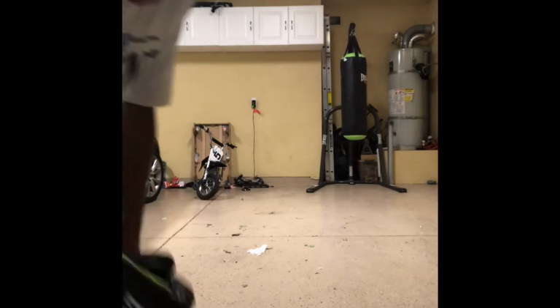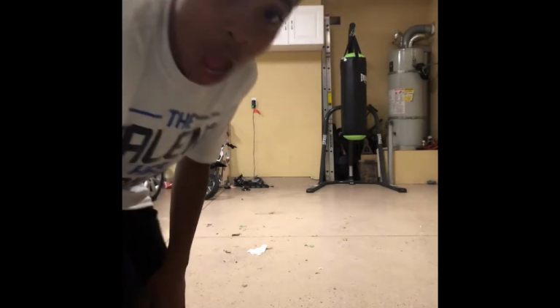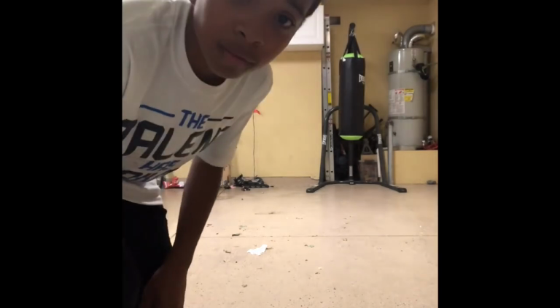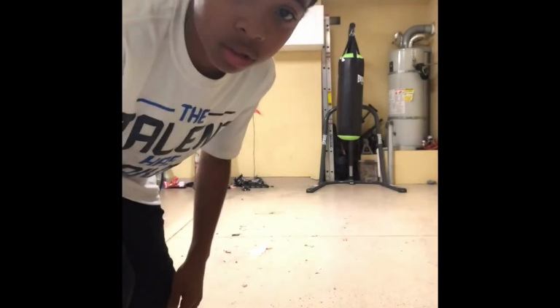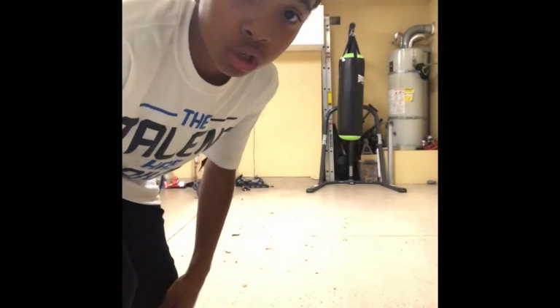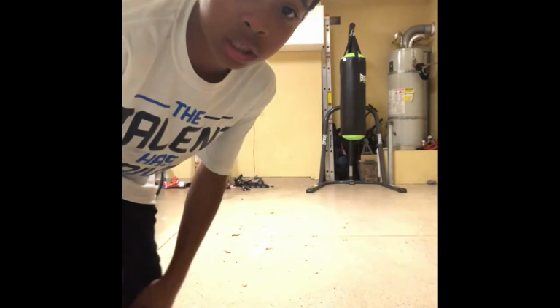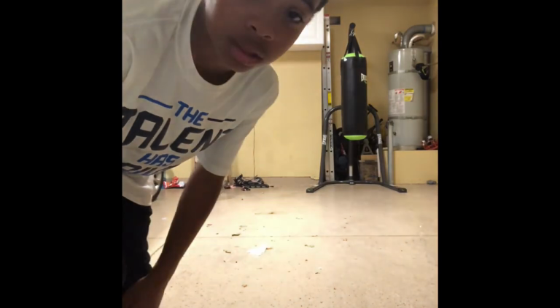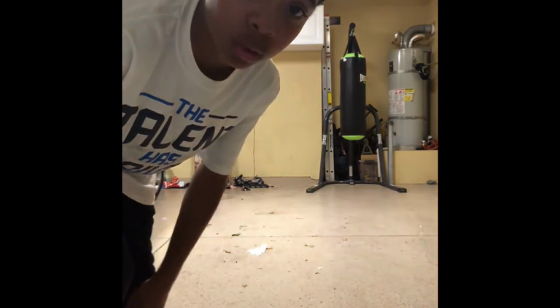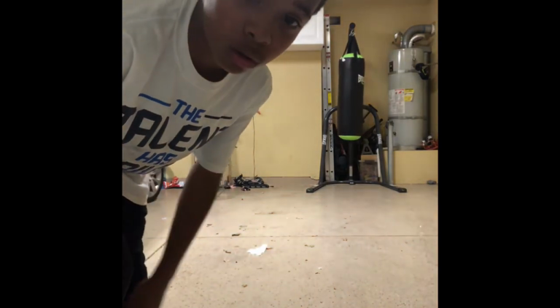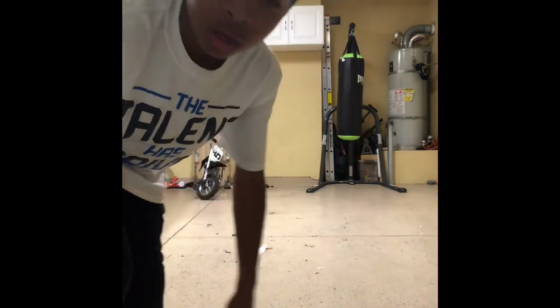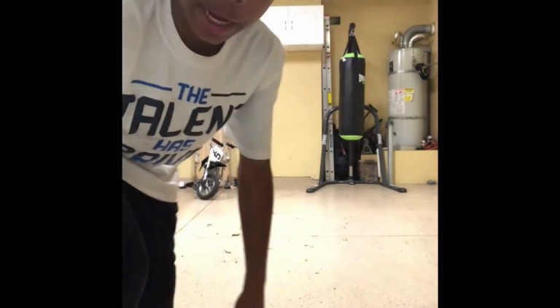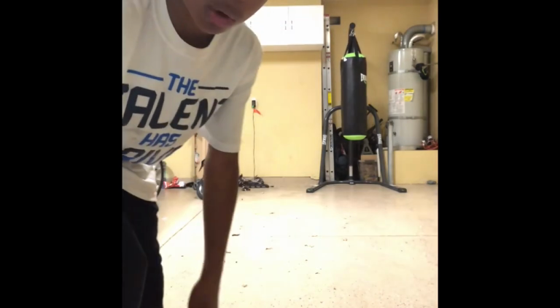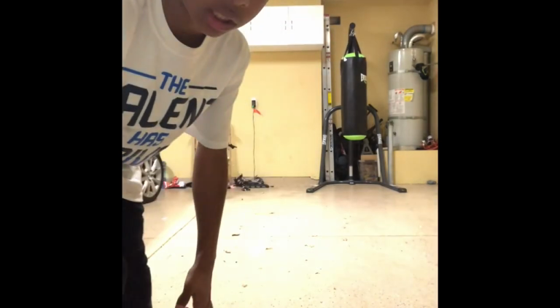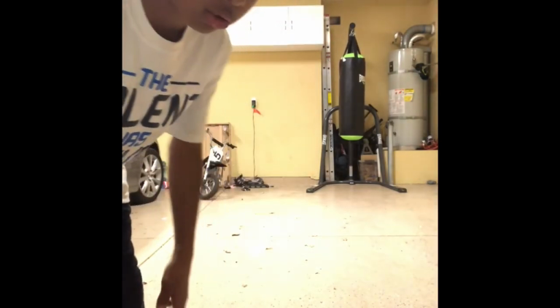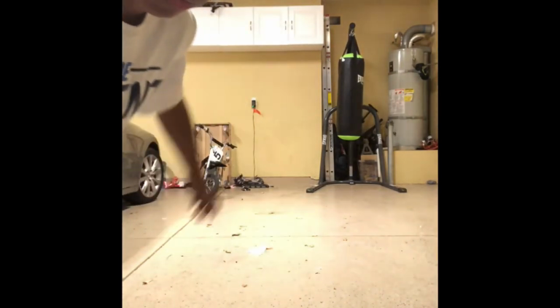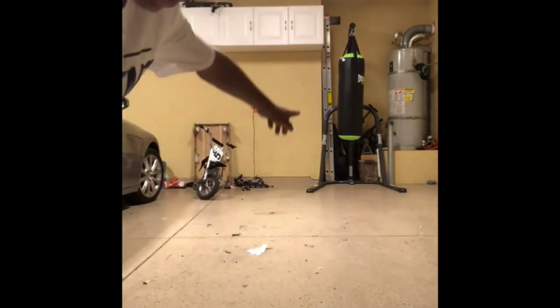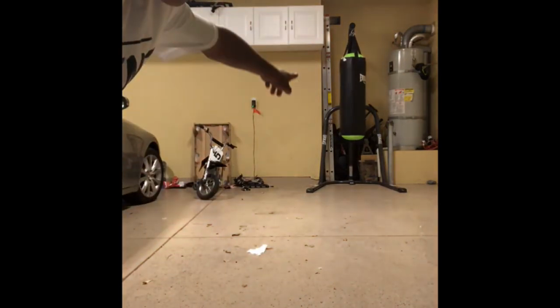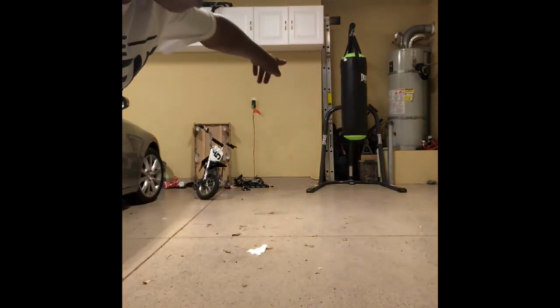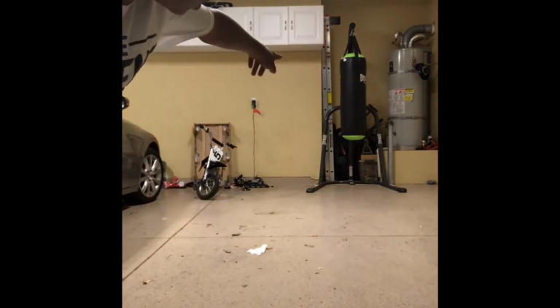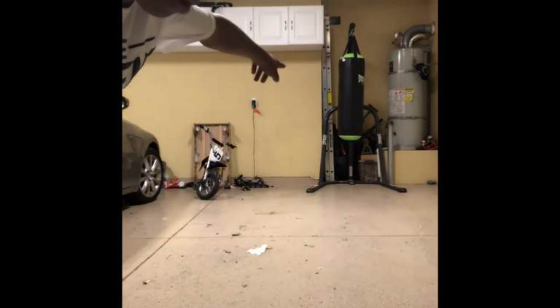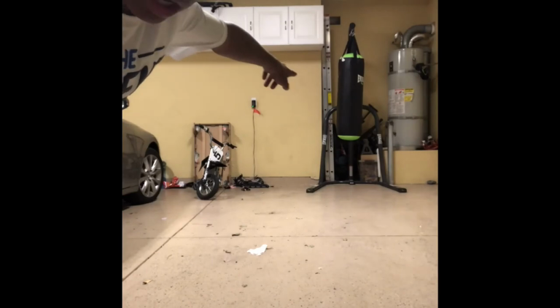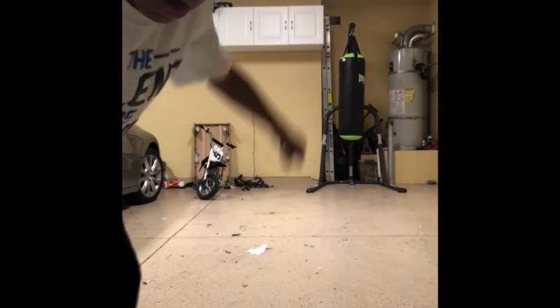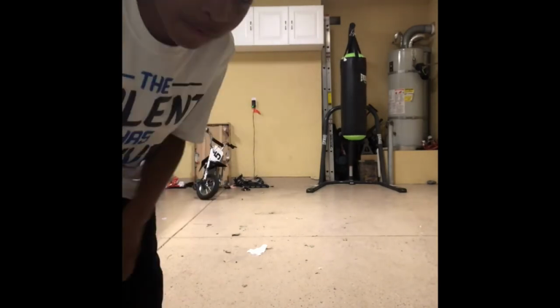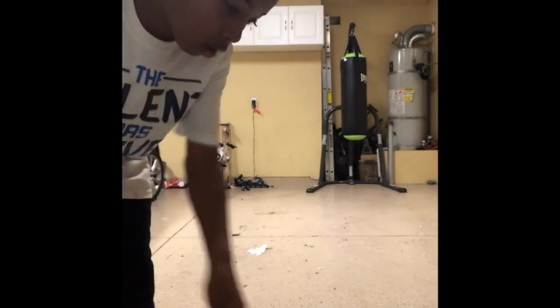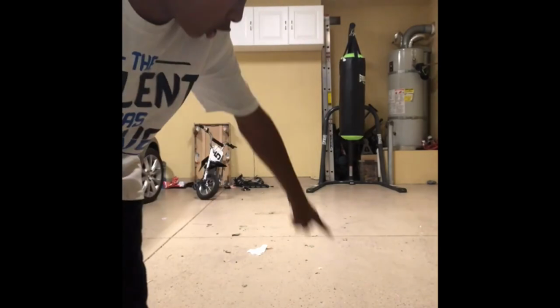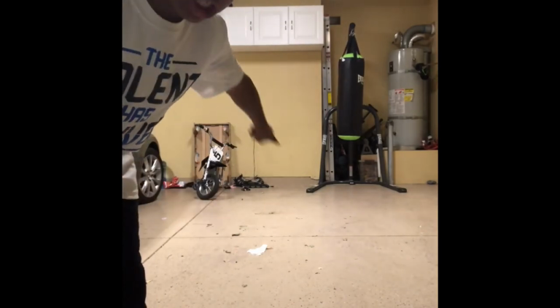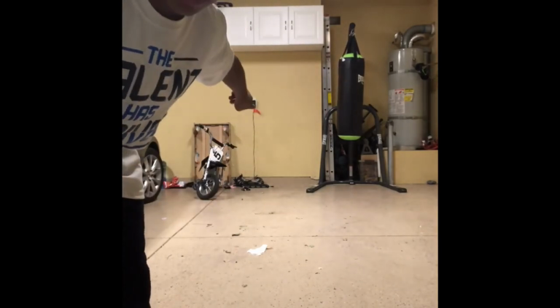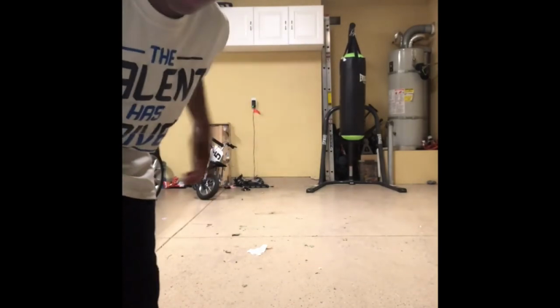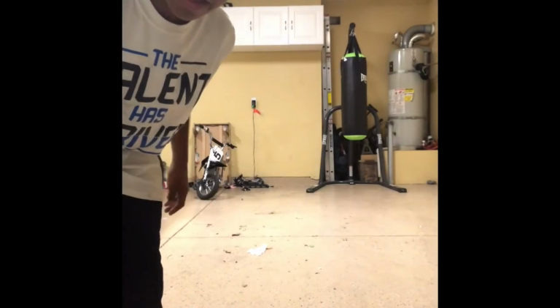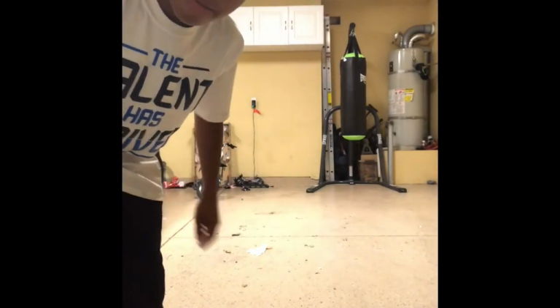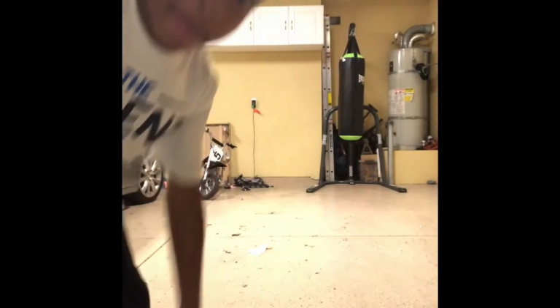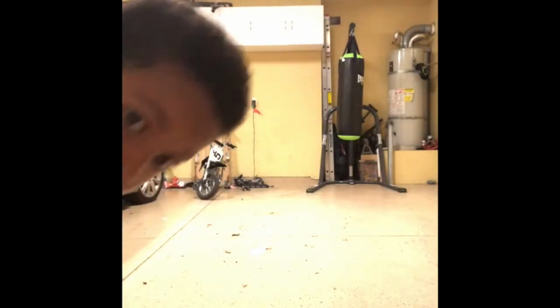Hey folks, you want to see something cool? I am going to go punch that punching bag over there without touching the ground. Magic!